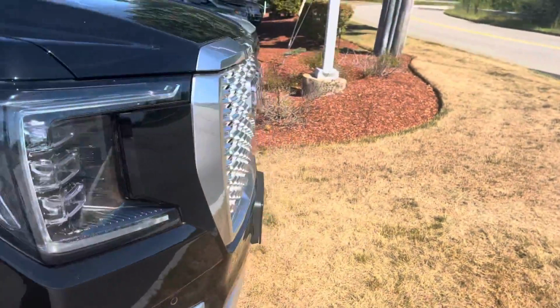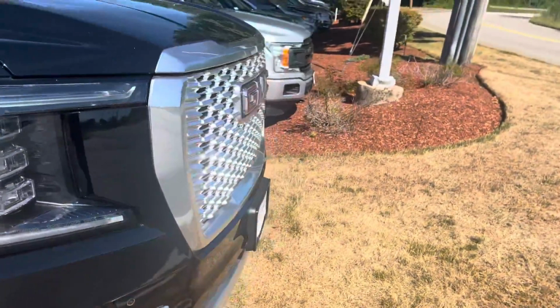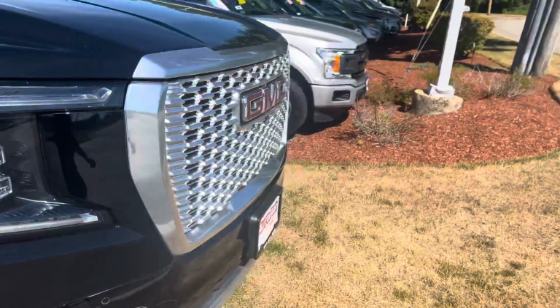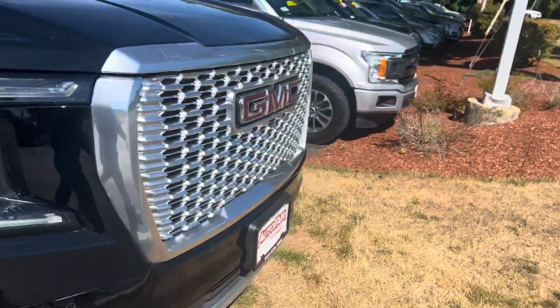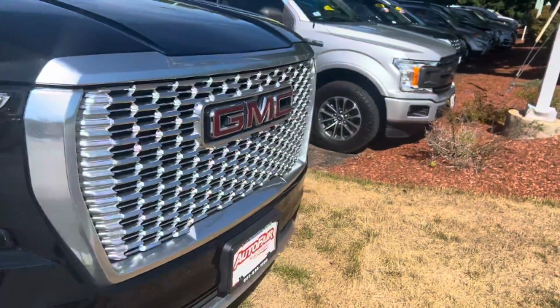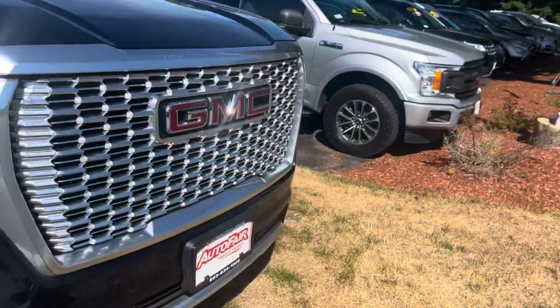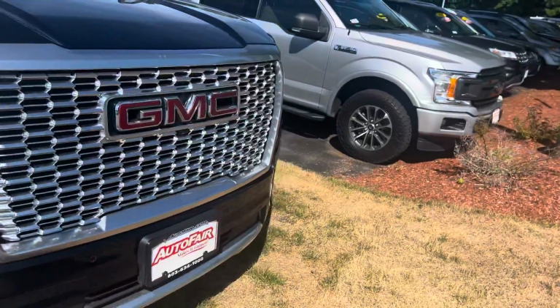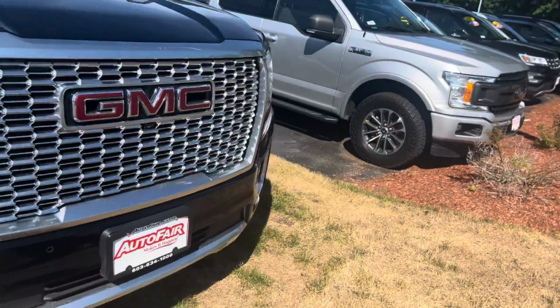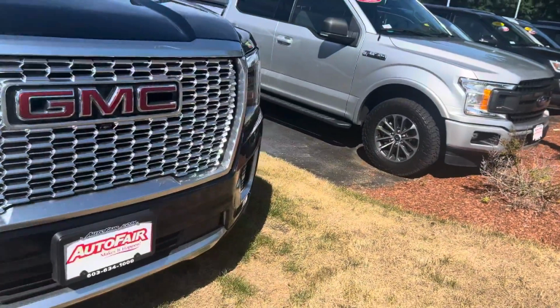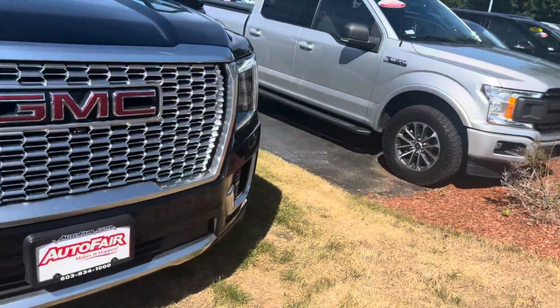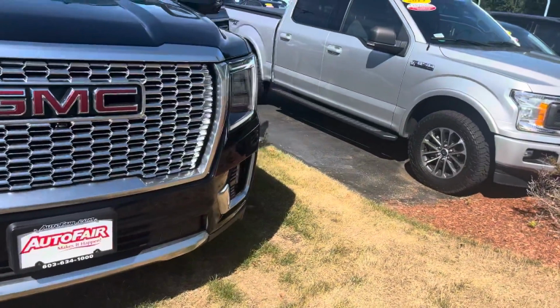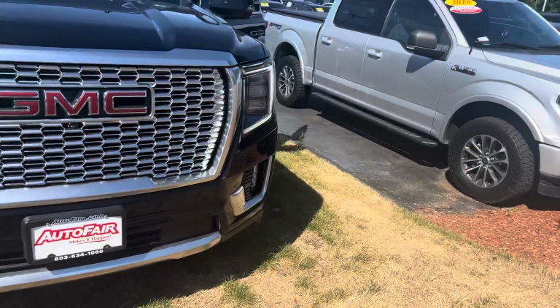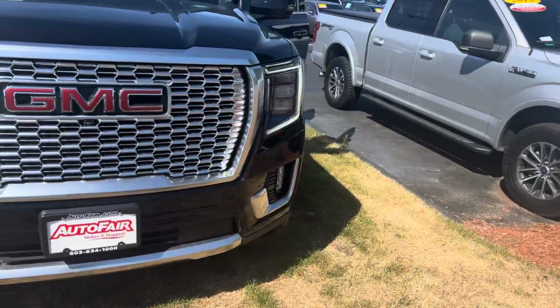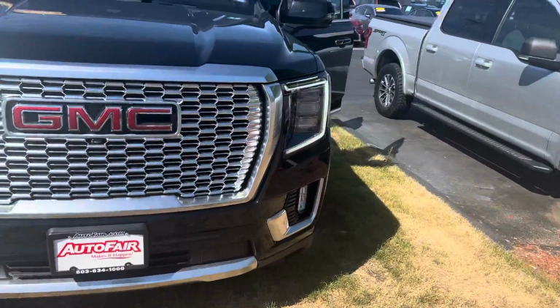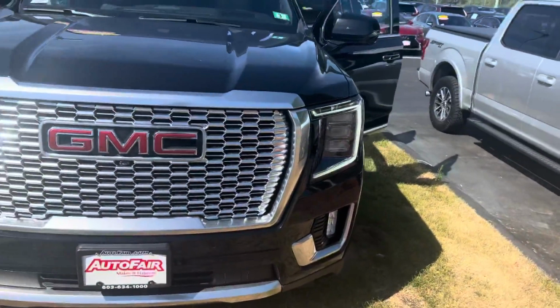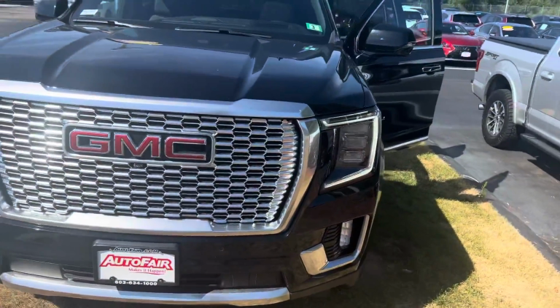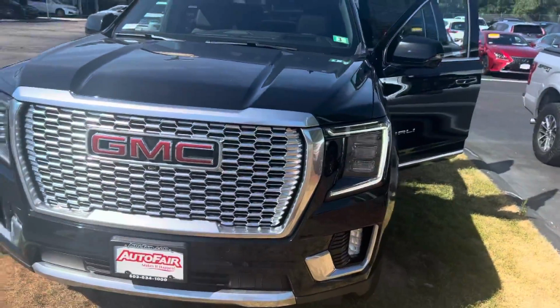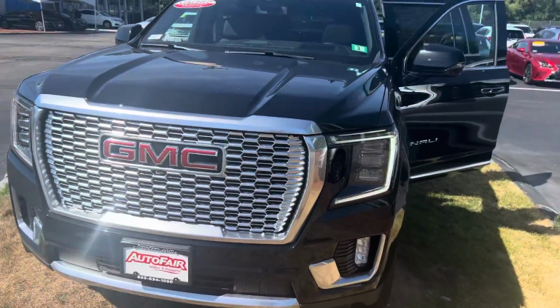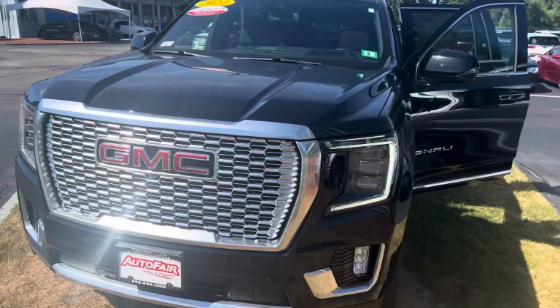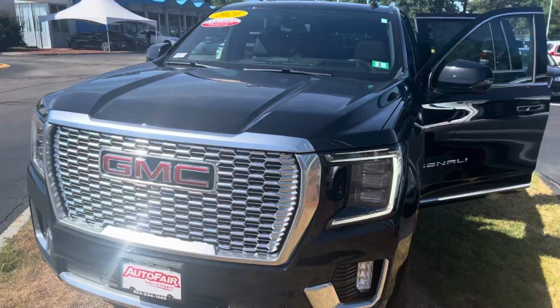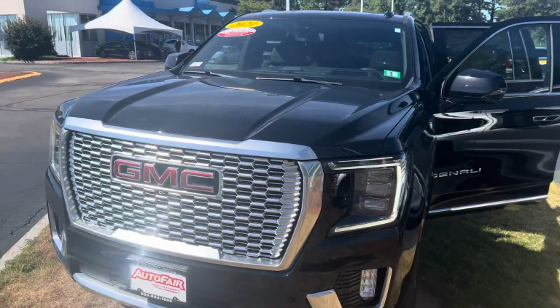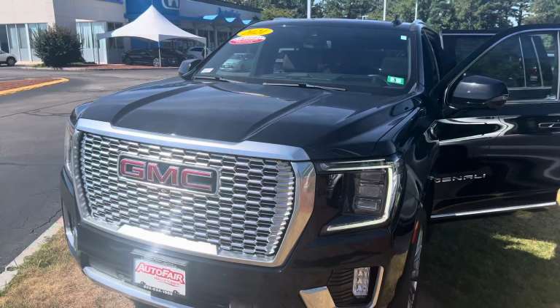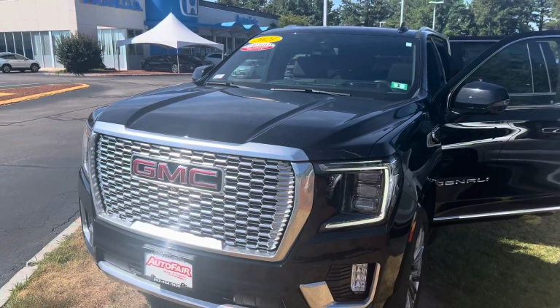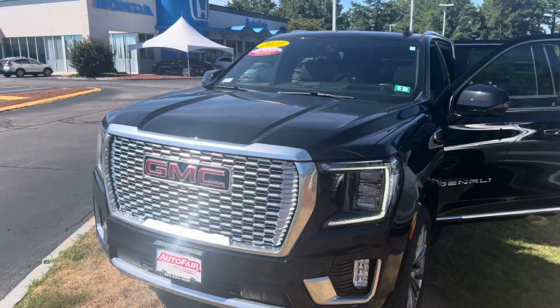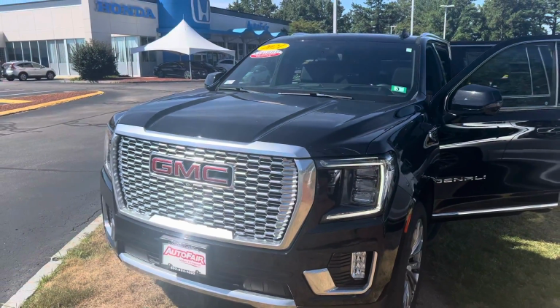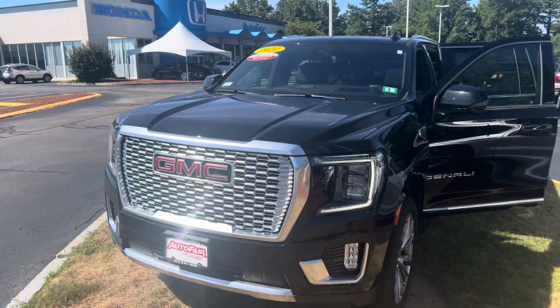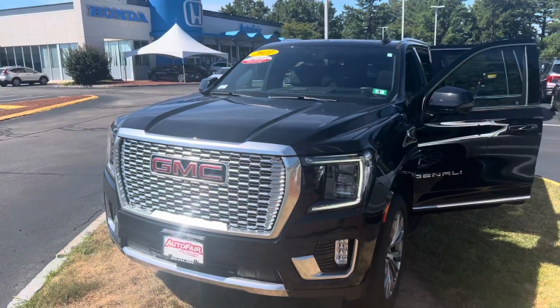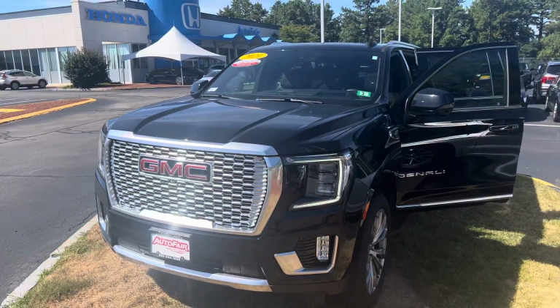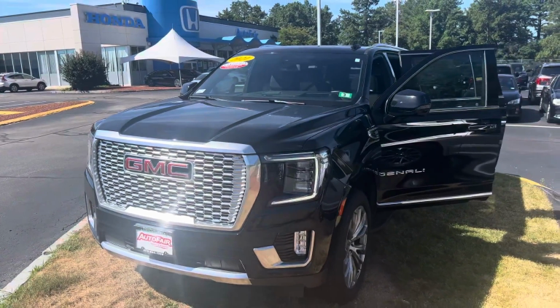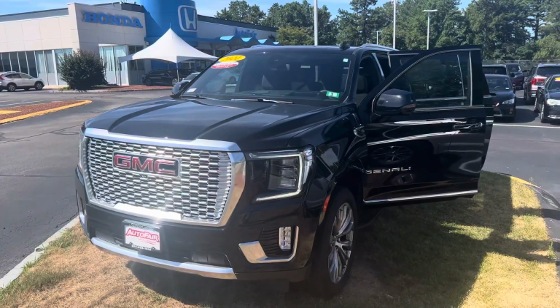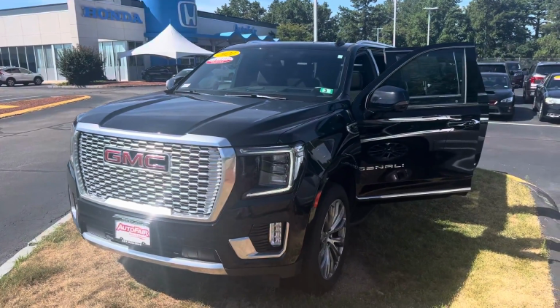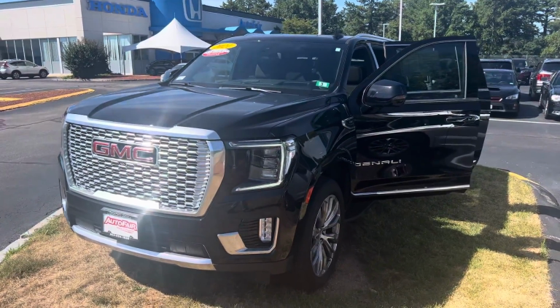Clean Carfax, one owner, no accidents, no damage. If you click on that Carfax right on our website, you will see this is considered a great value — it's over $4,000 below Carfax valuation.